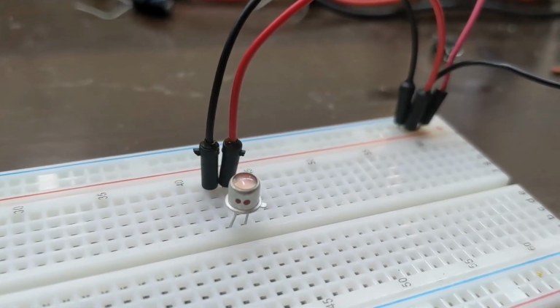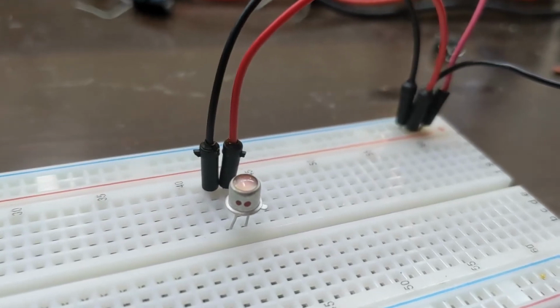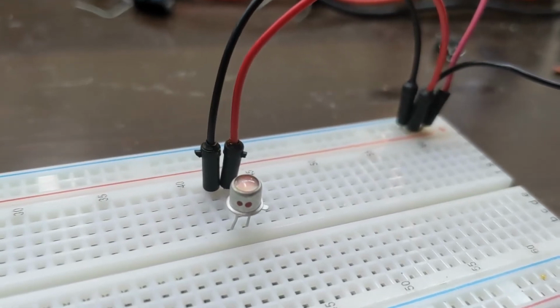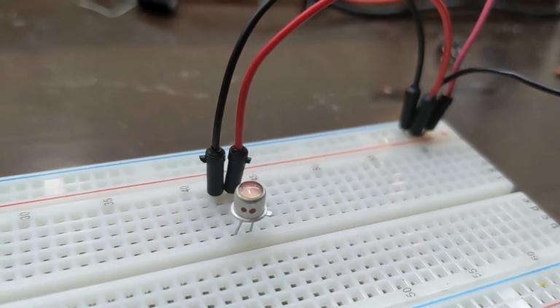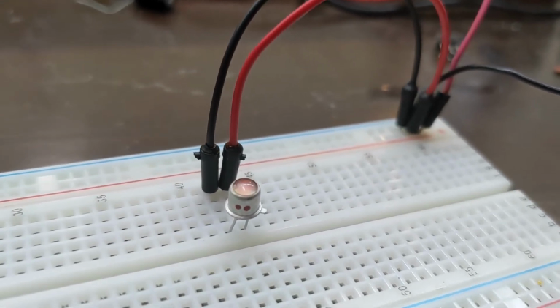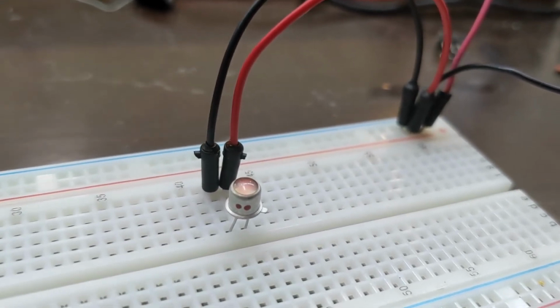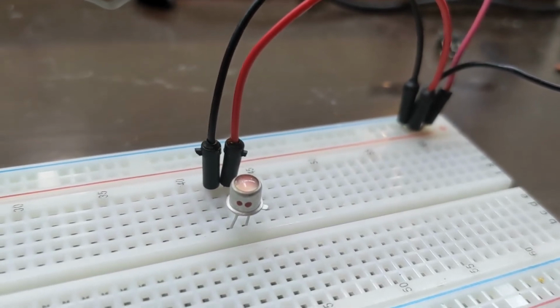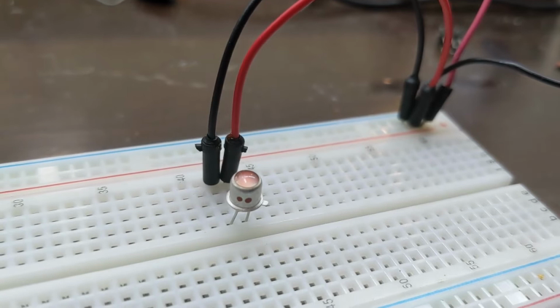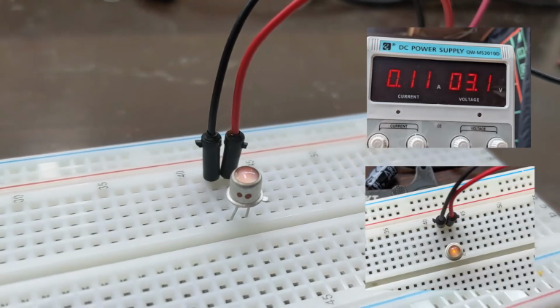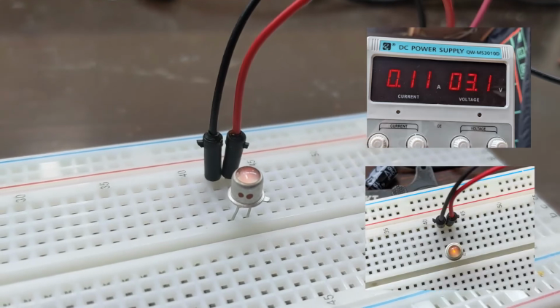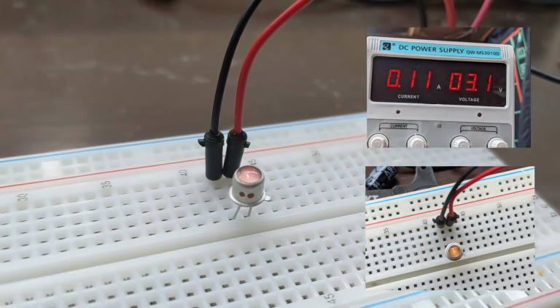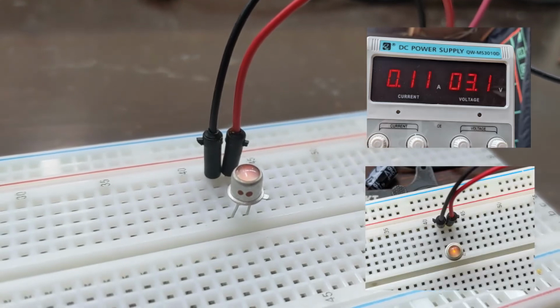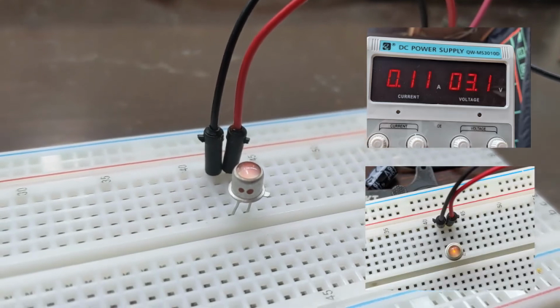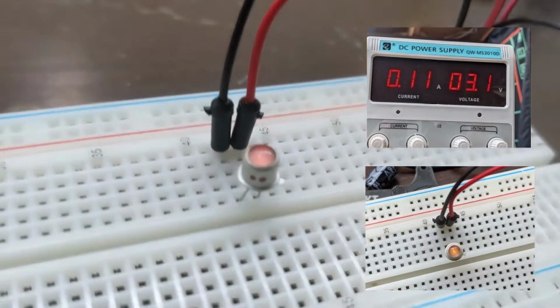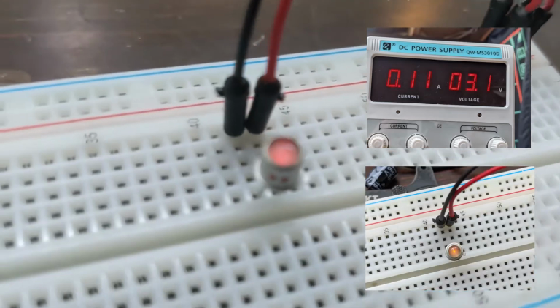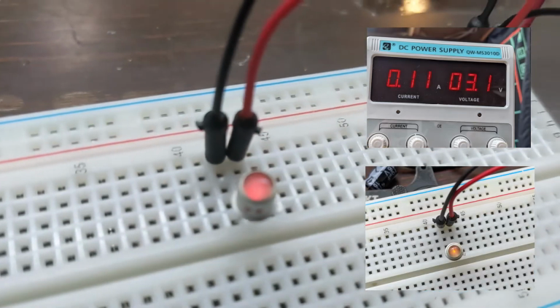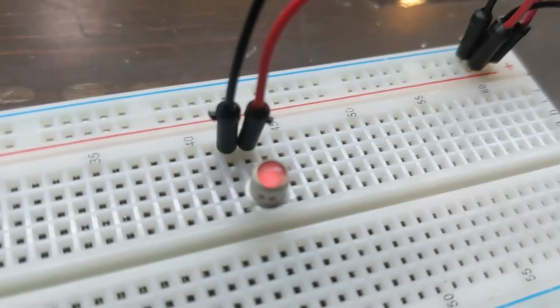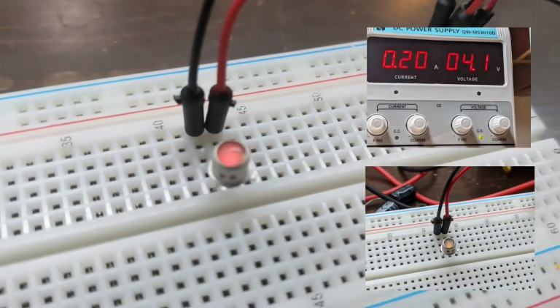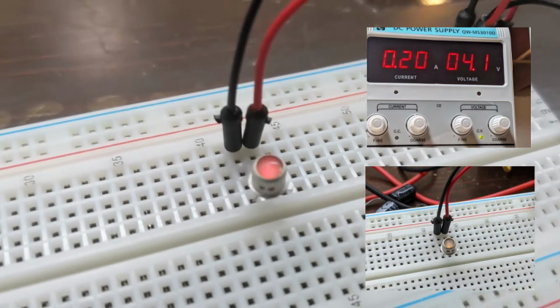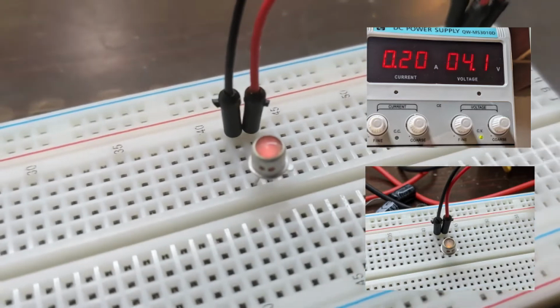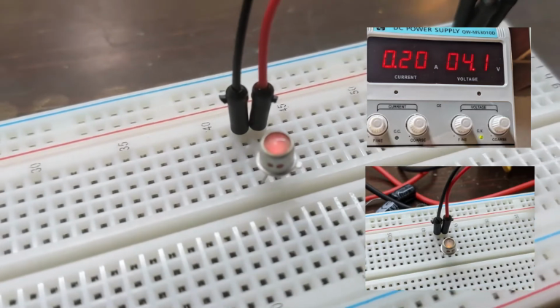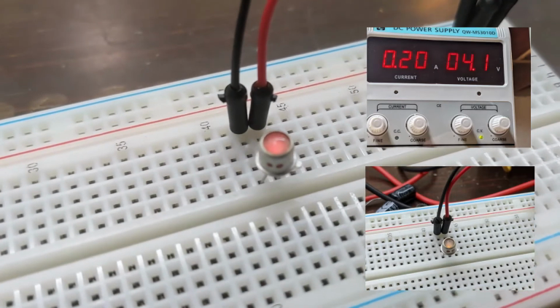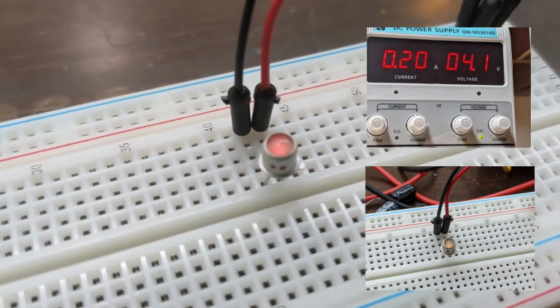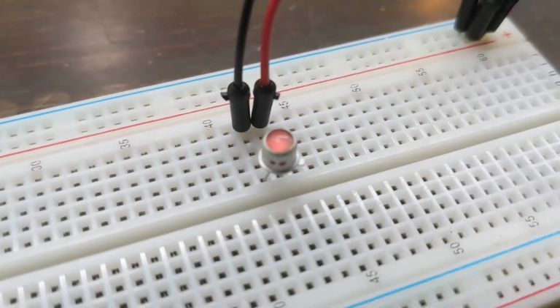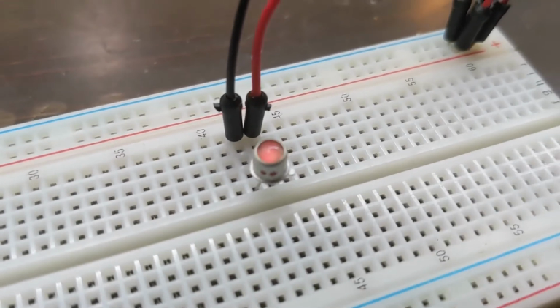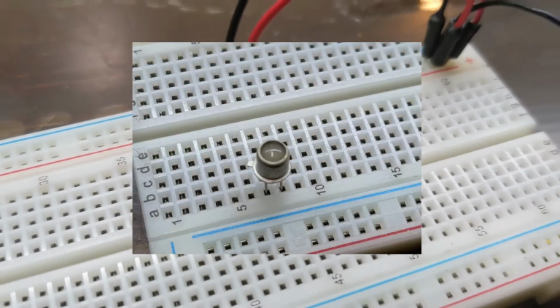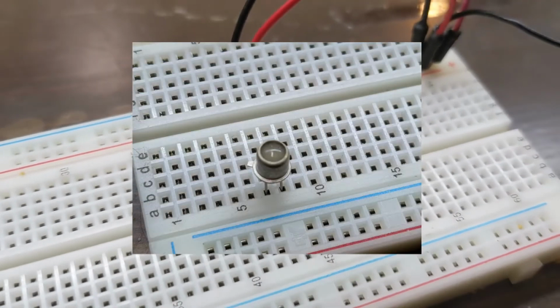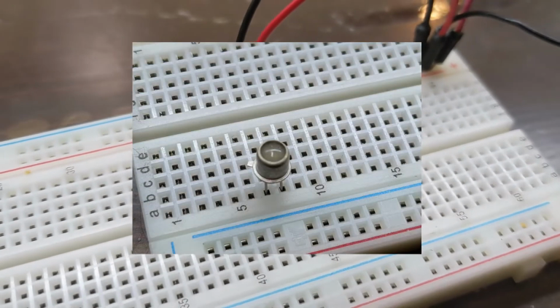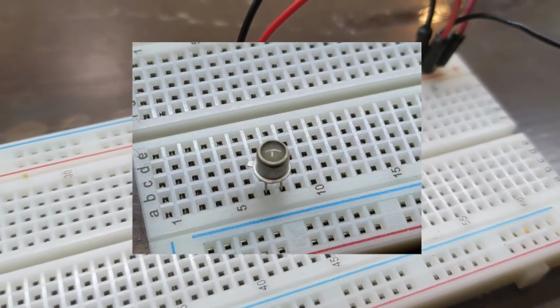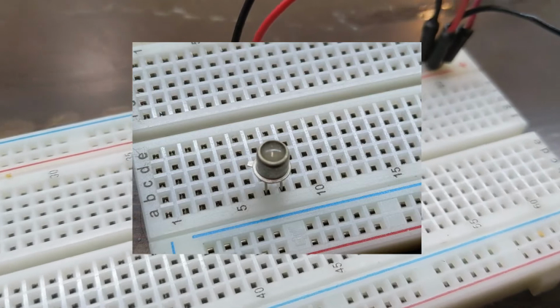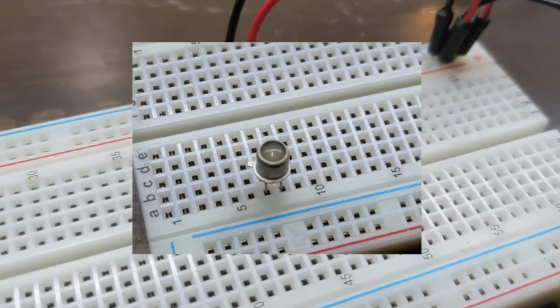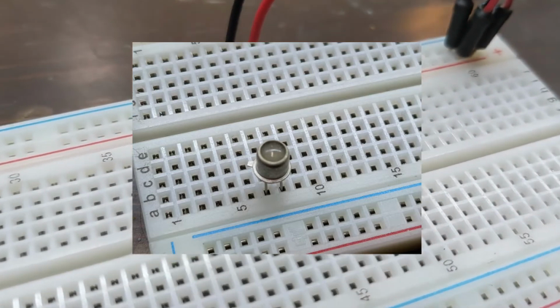For the sake of science, I also decided to see what would kill it. At 3 volts, it started to turn into a weird milky yellow or white color. At 4 volts, it got a bit dimmer but stayed the yellowish color. And finally, at 8 volts, it turned red — I think due to fire or heat — and popped.